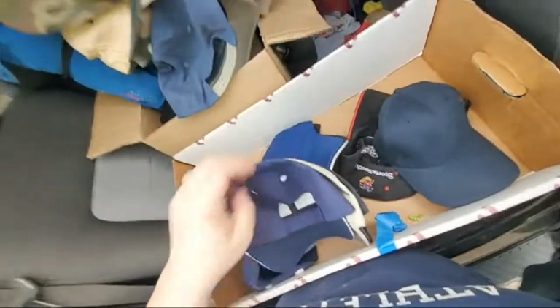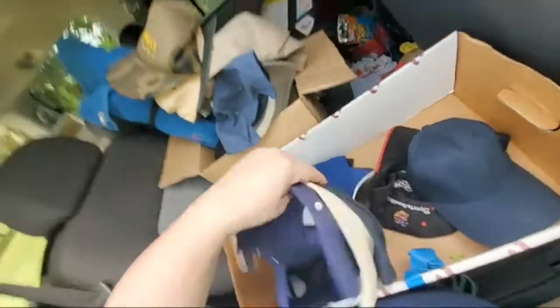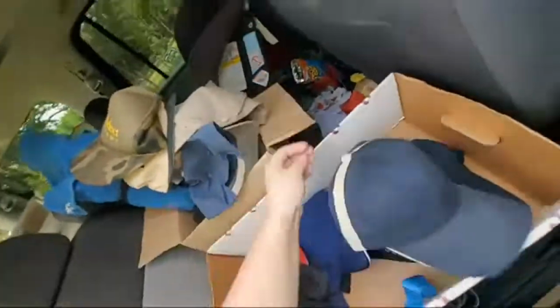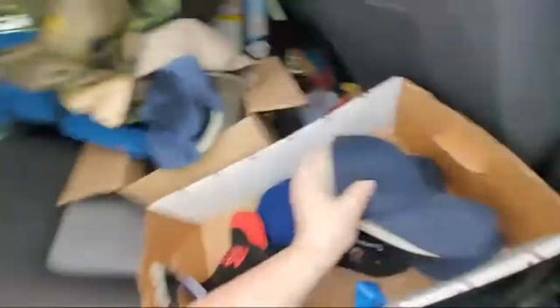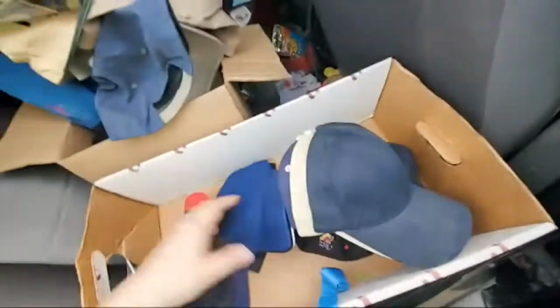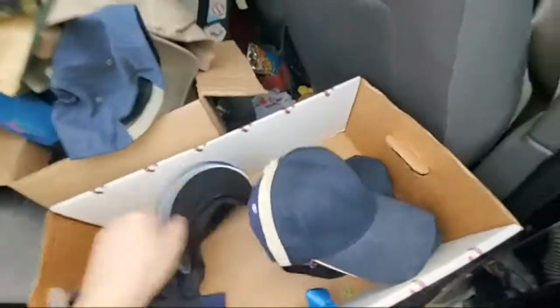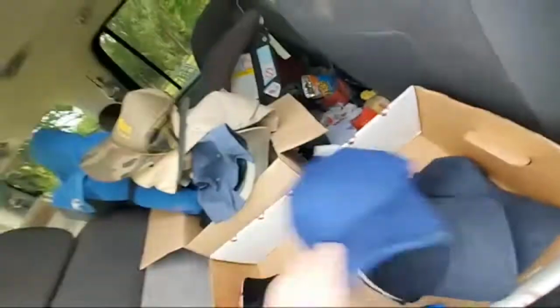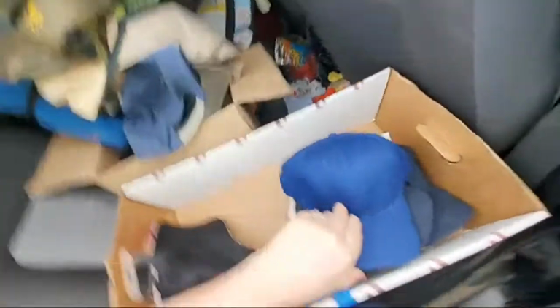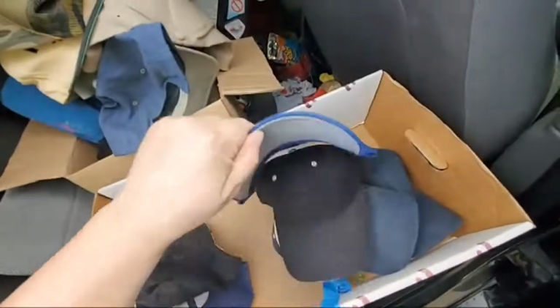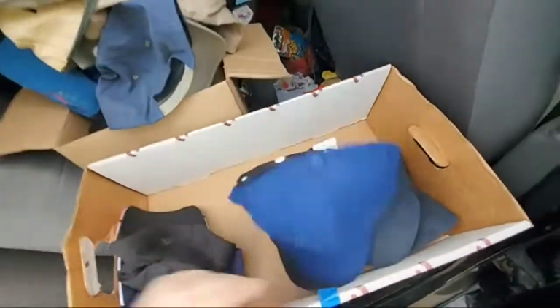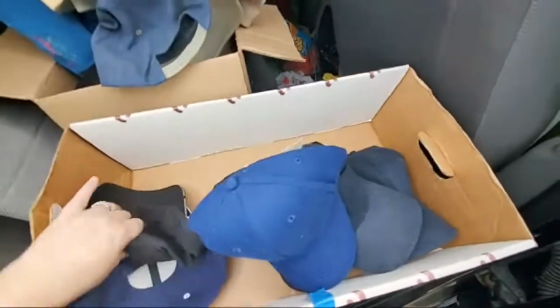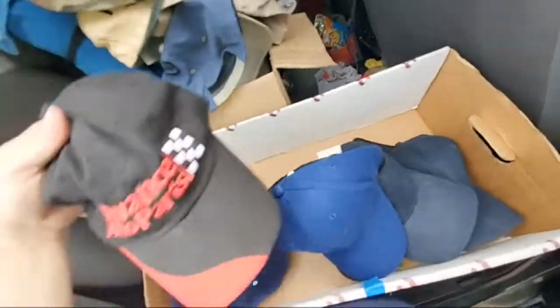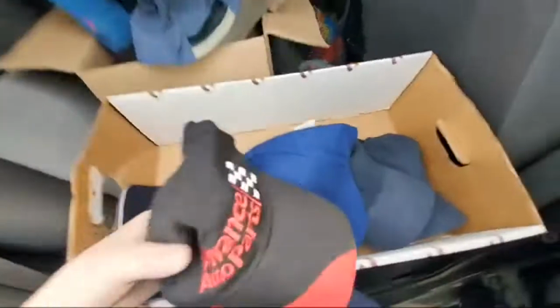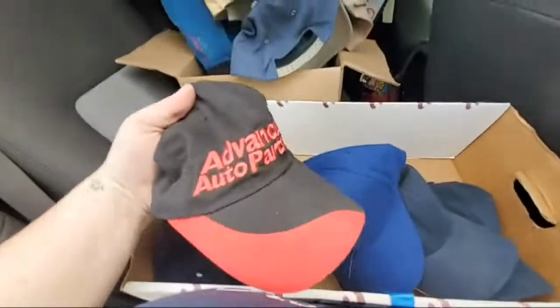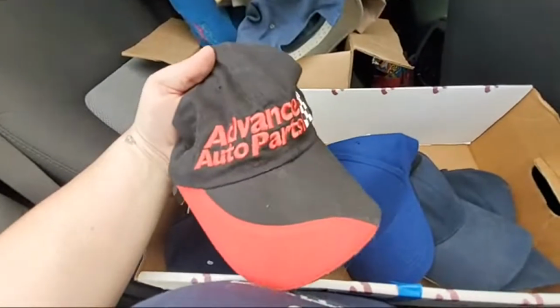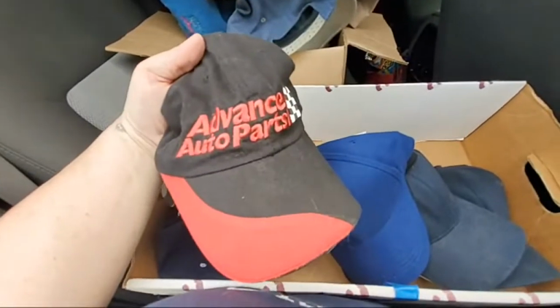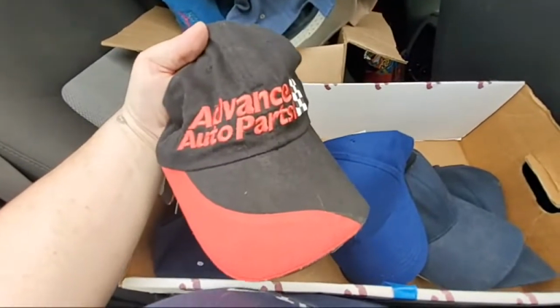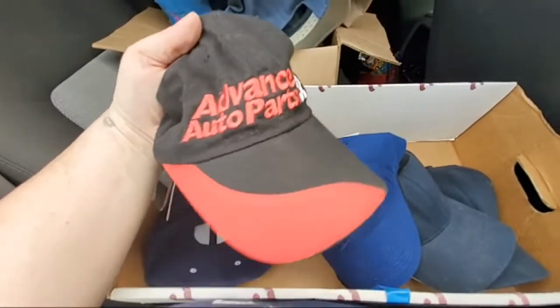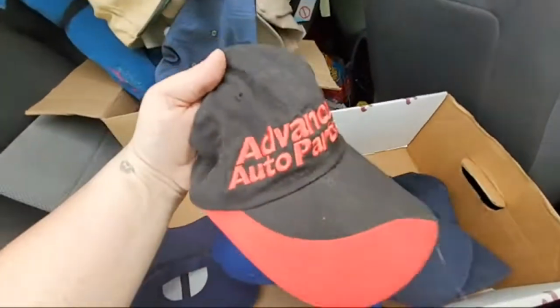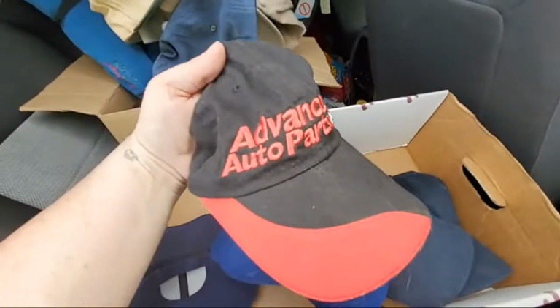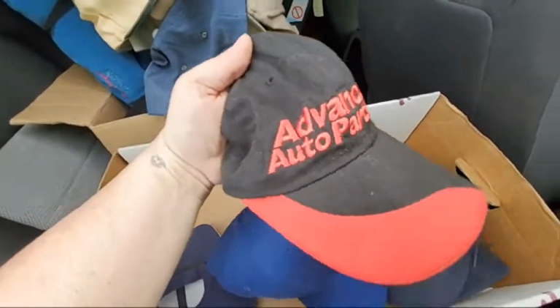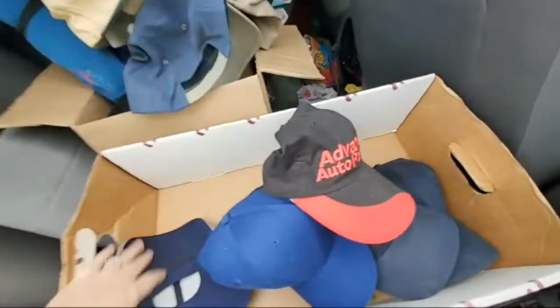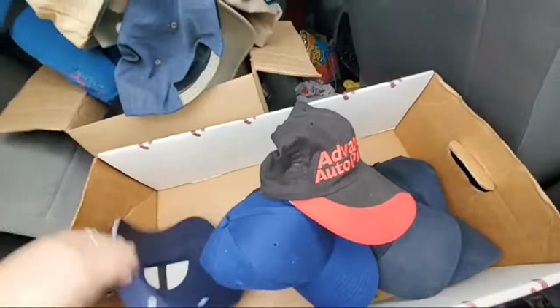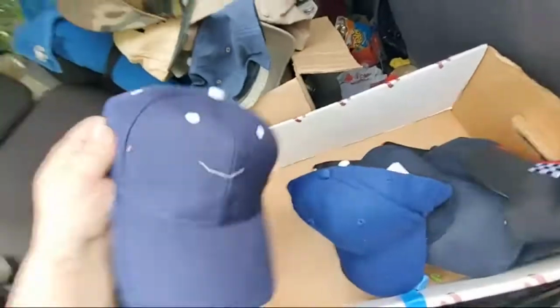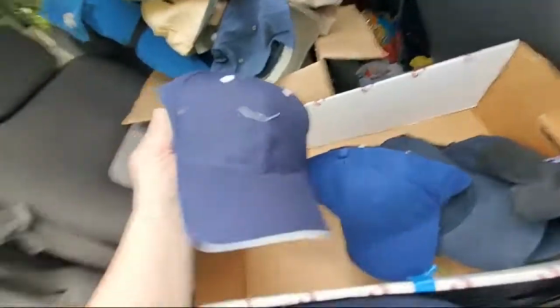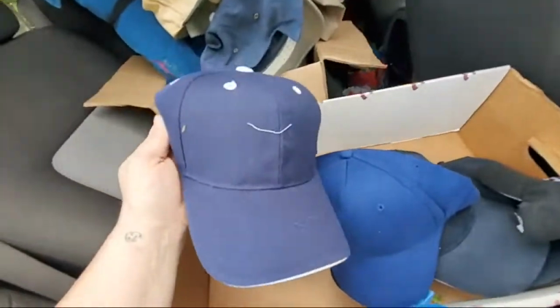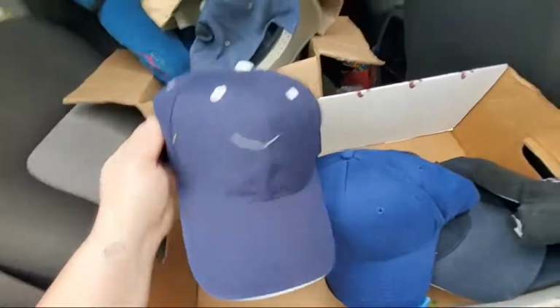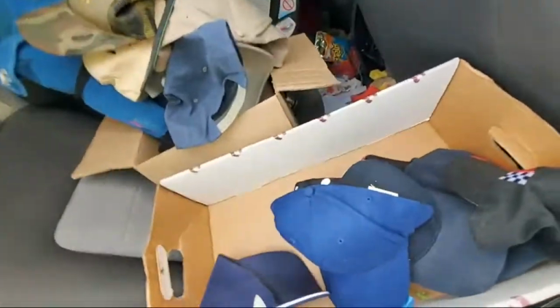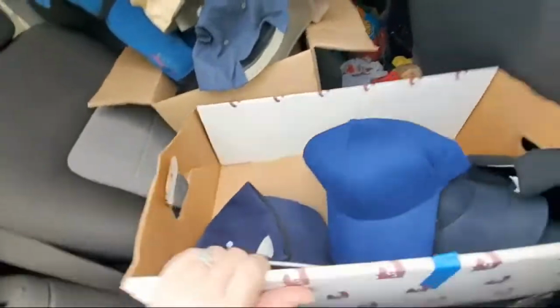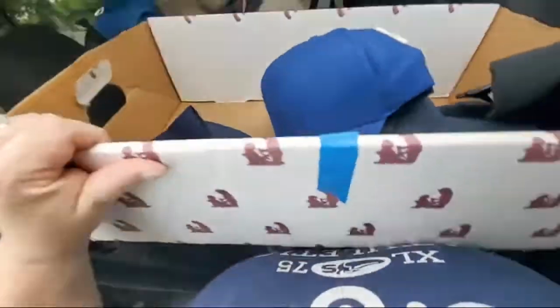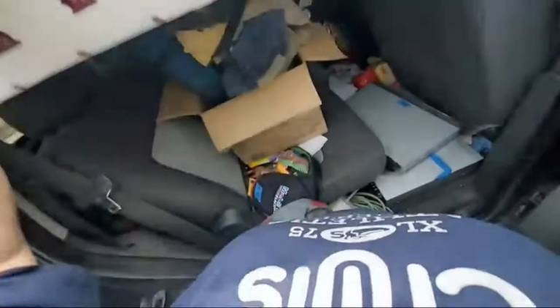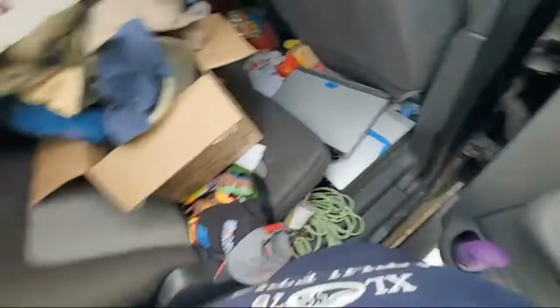I'll probably lot up the blanks. I paid 20 for all of them. I'll lot up the blanks and then the others separately.